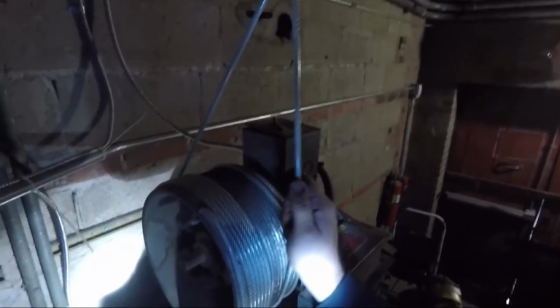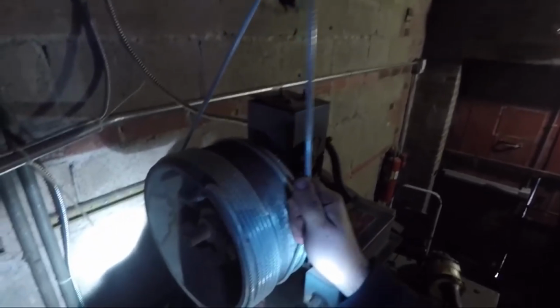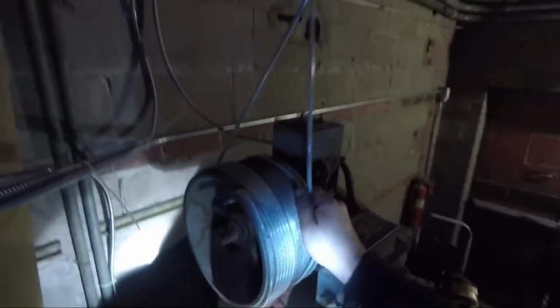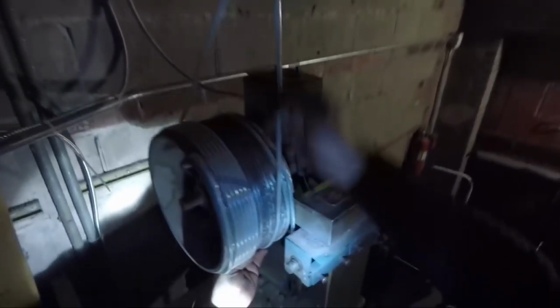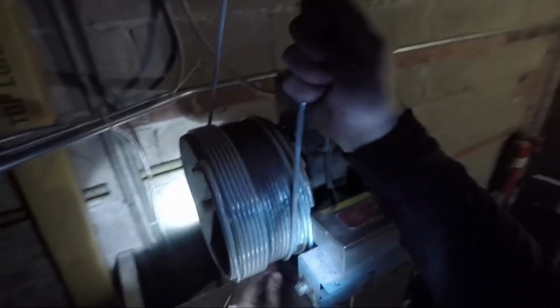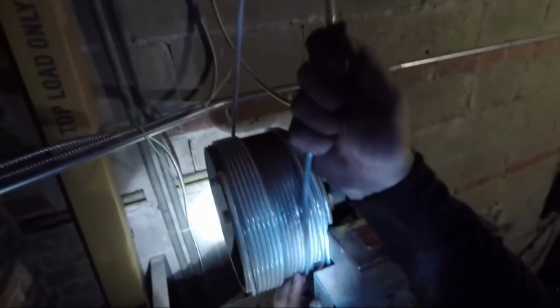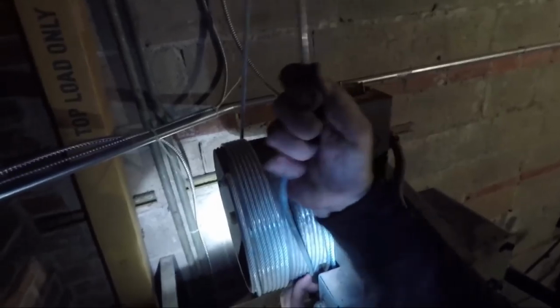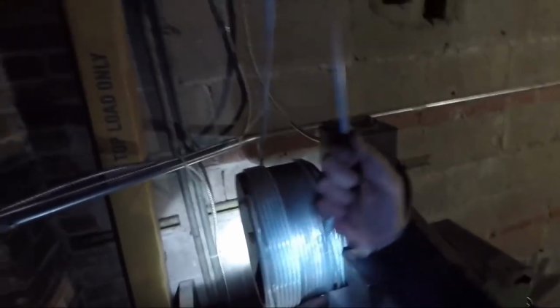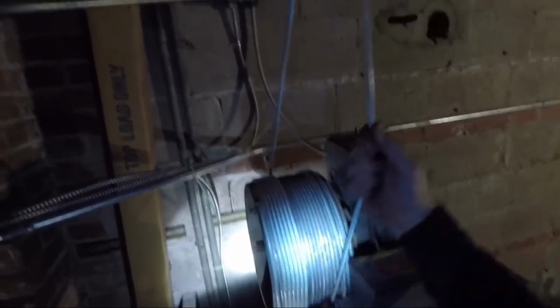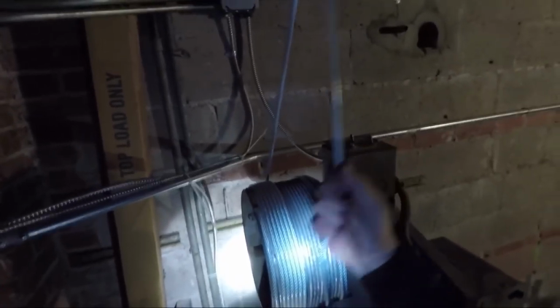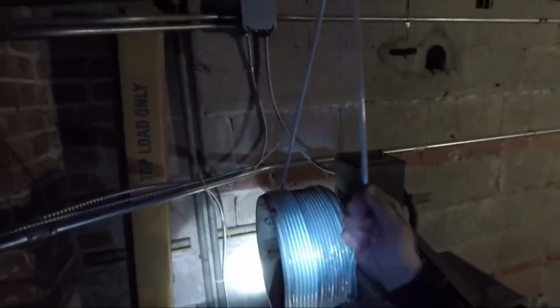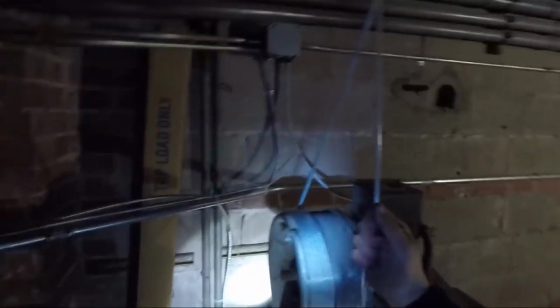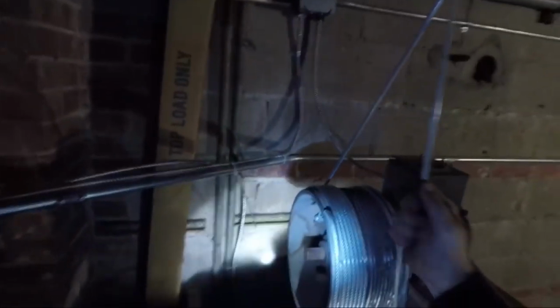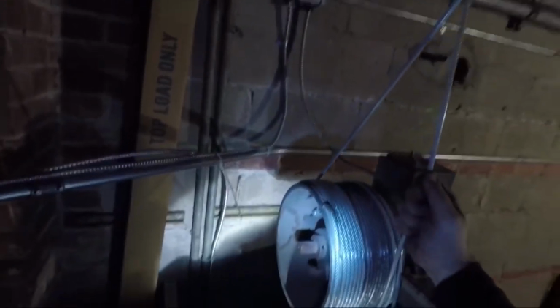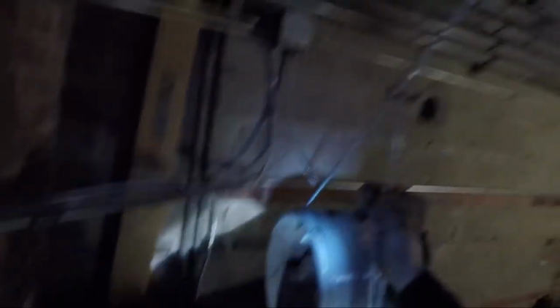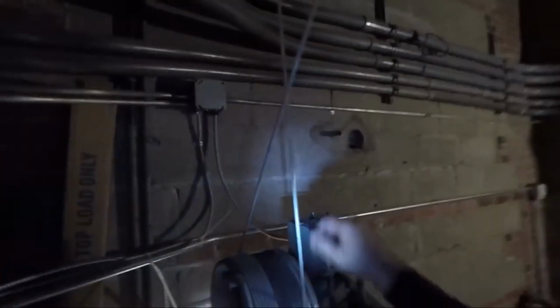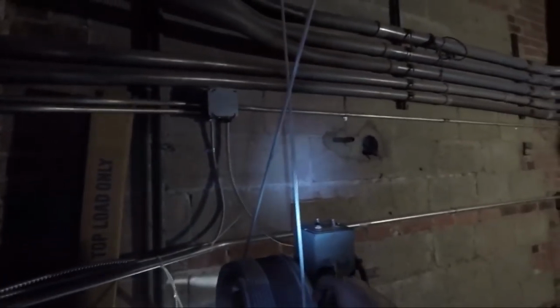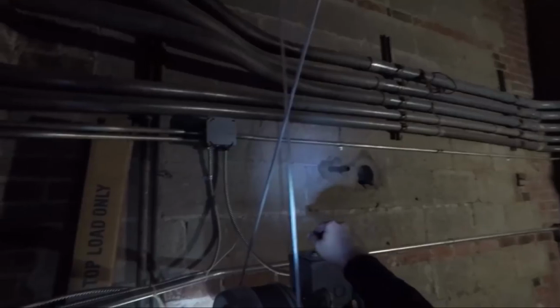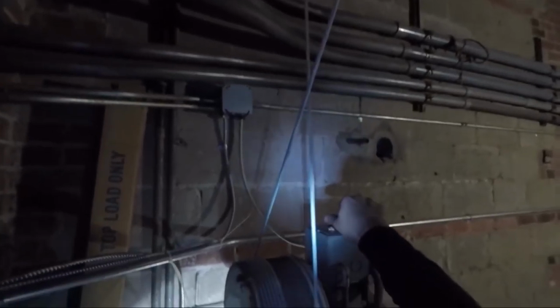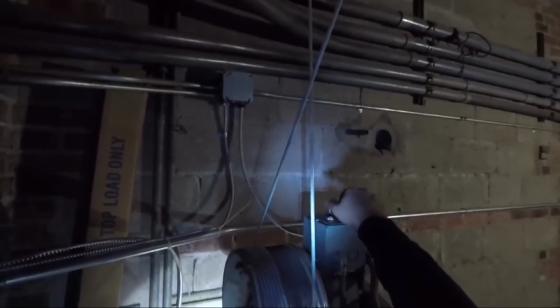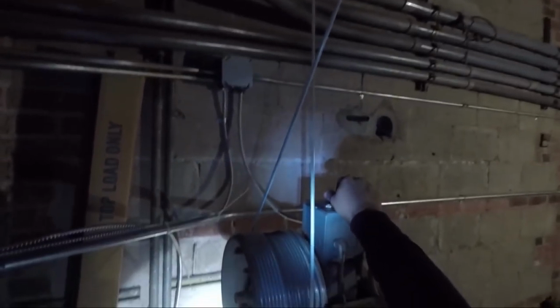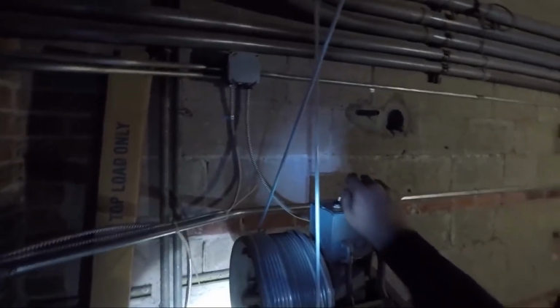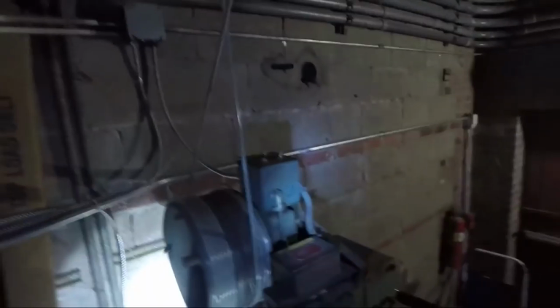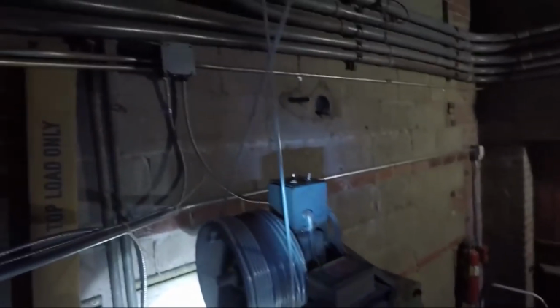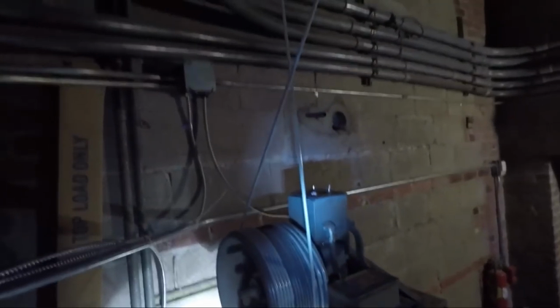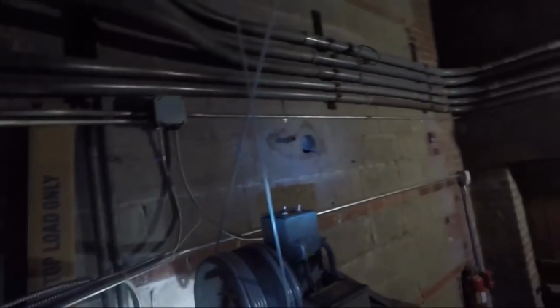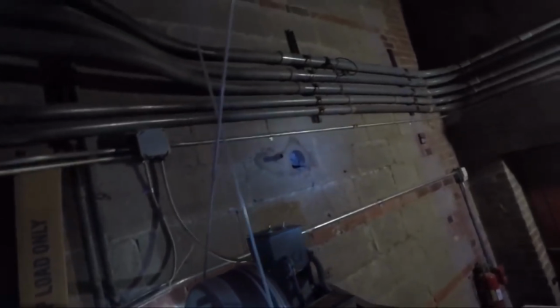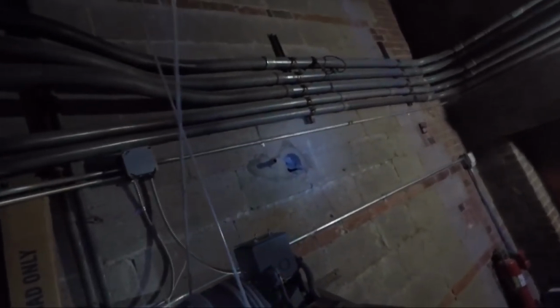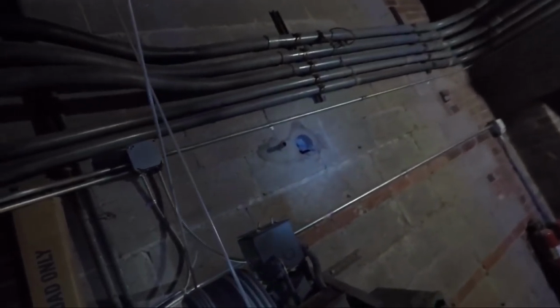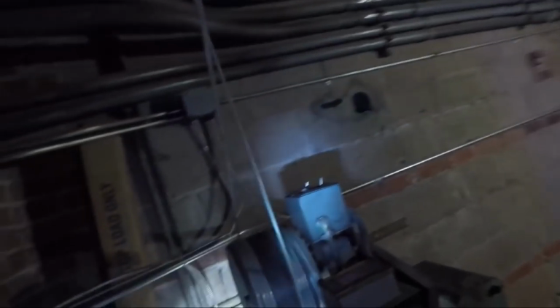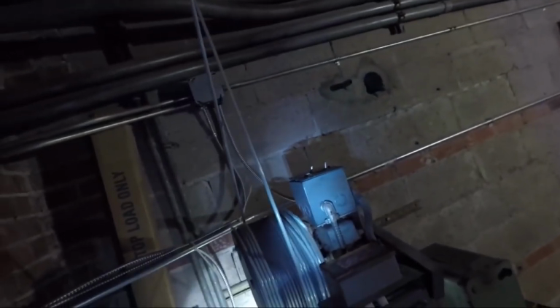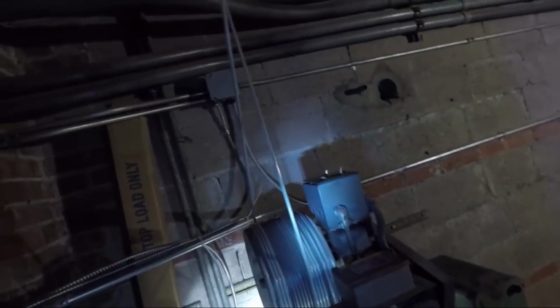Now here I'm just getting the last of the slack out and making that cable line up a little bit nicer so it doesn't have any chance of crossing over on itself and rubbing. We'll operate it one more time just to make sure that everything's running smoothly.